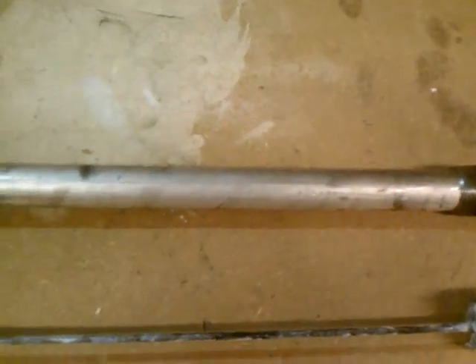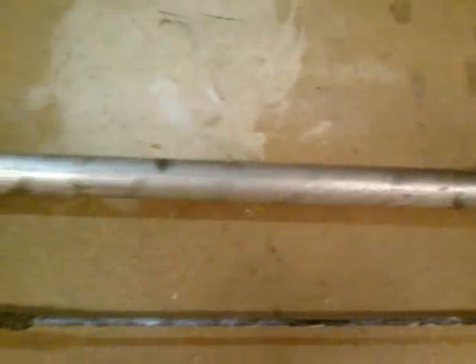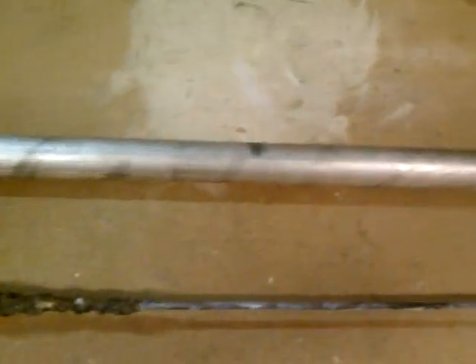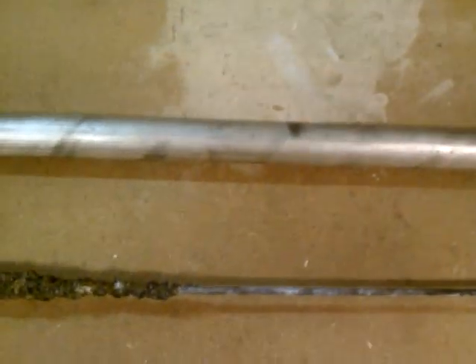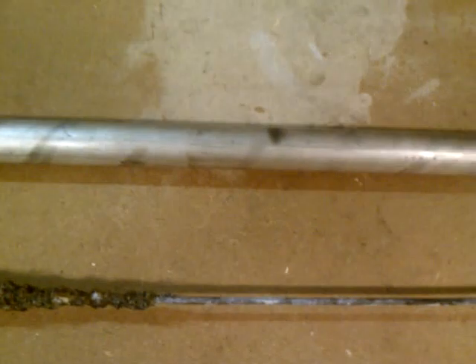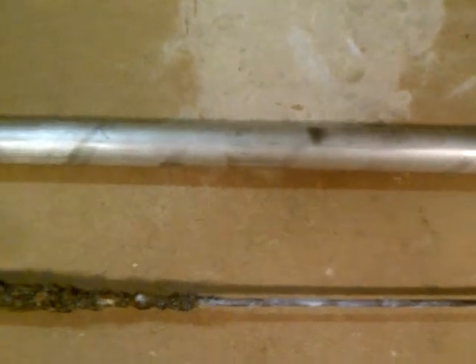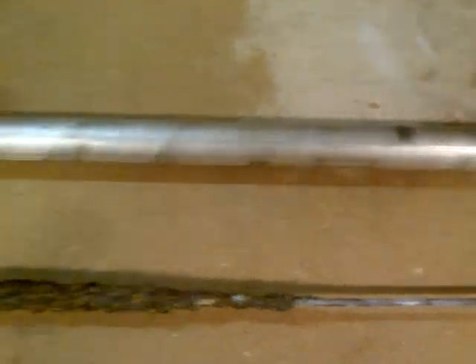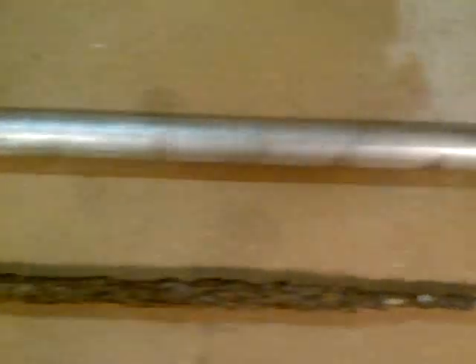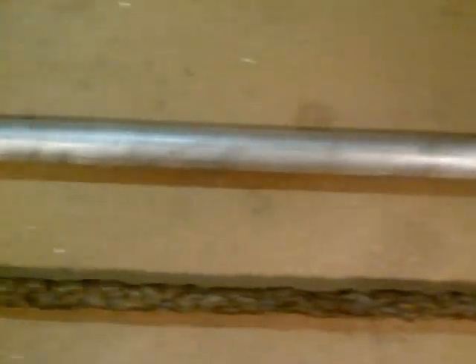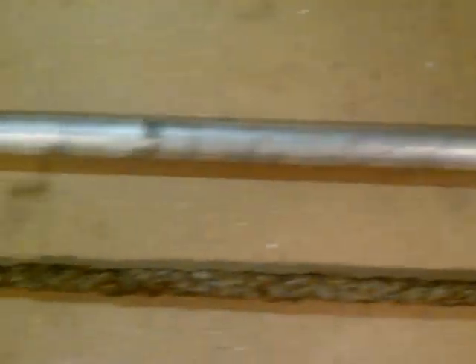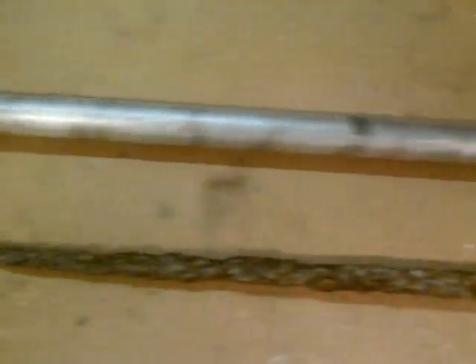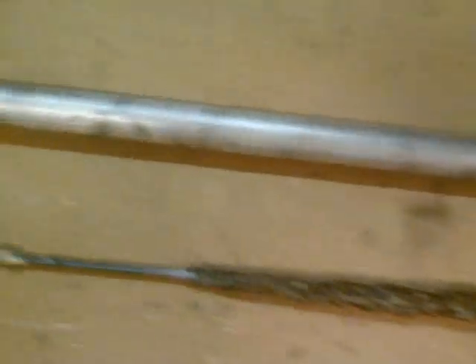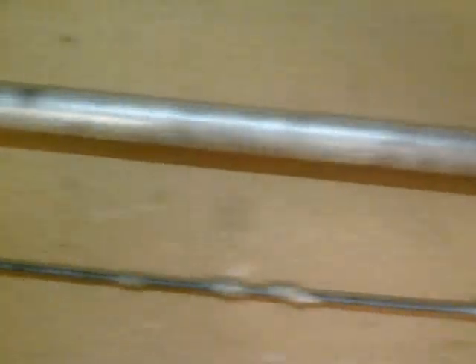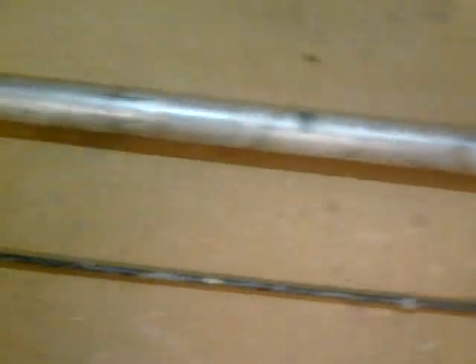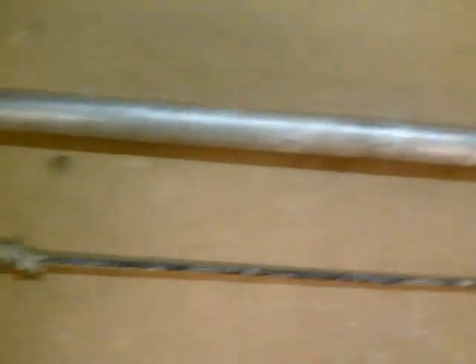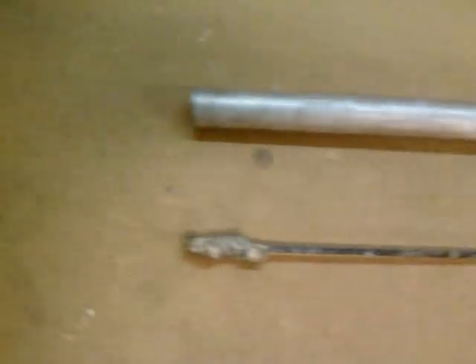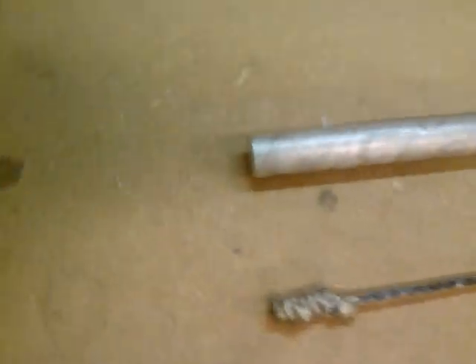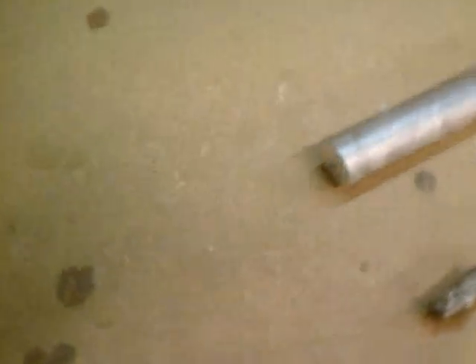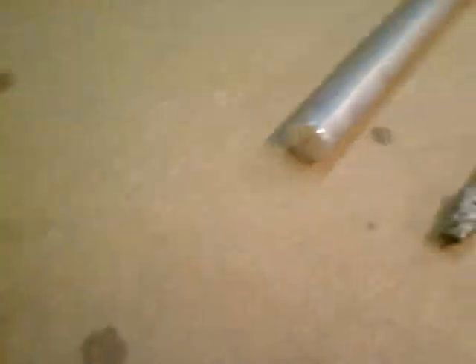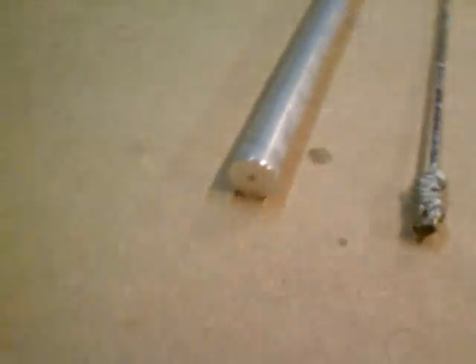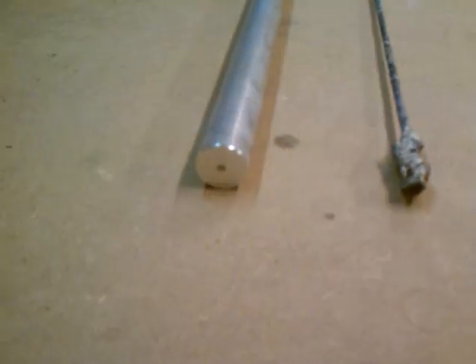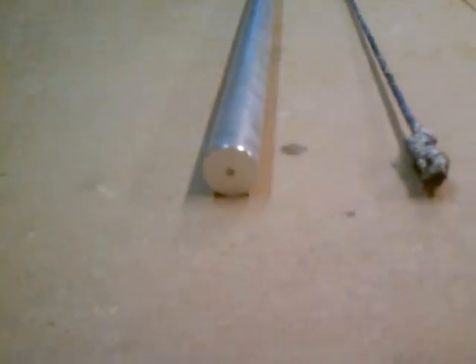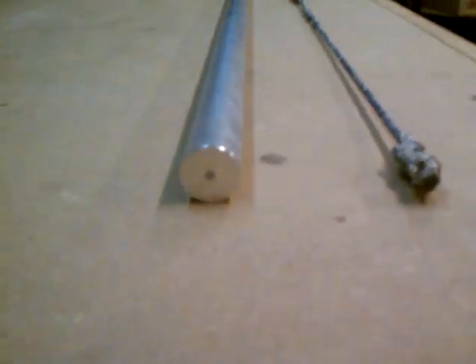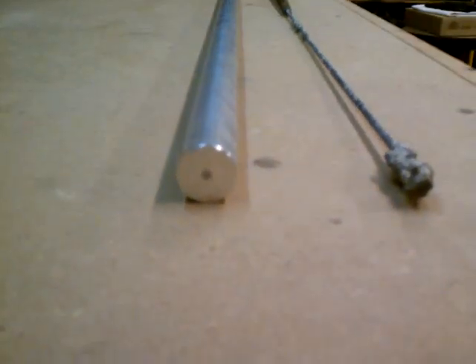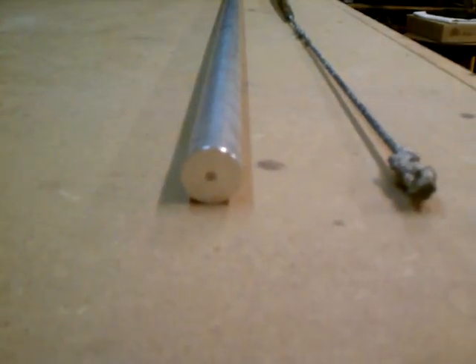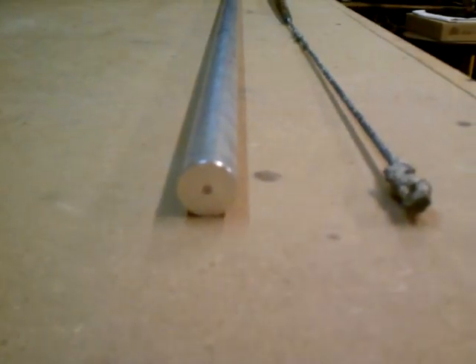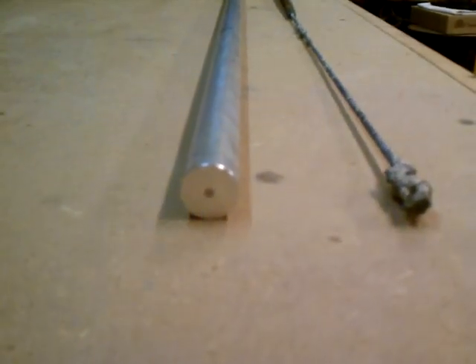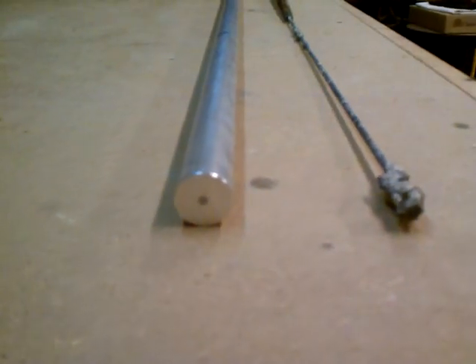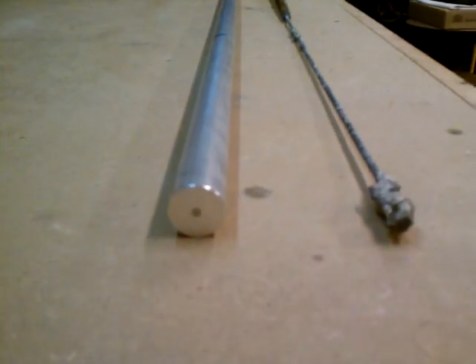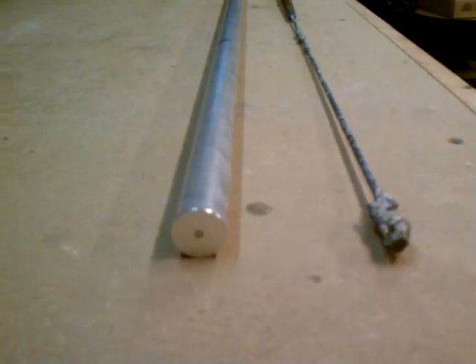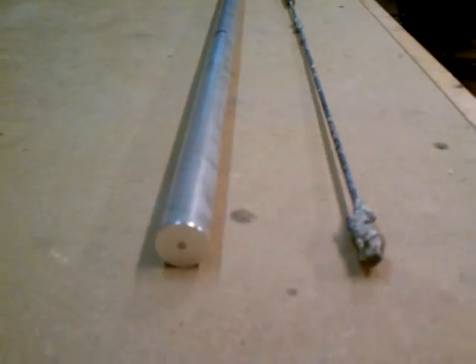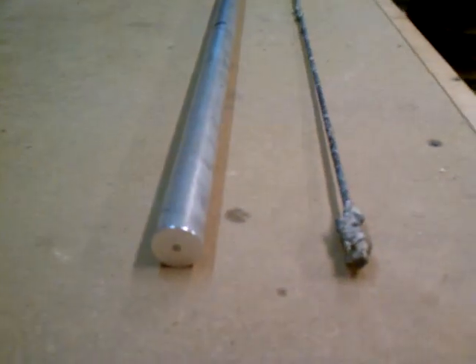You can see the difference in size compared to what it used to be and what it is now. Here's an end-on view — you can see the little steel rod on the inside. That's a magnesium anode rod.